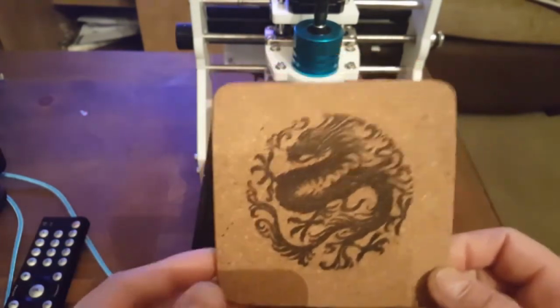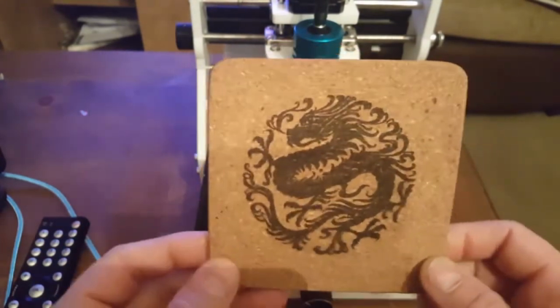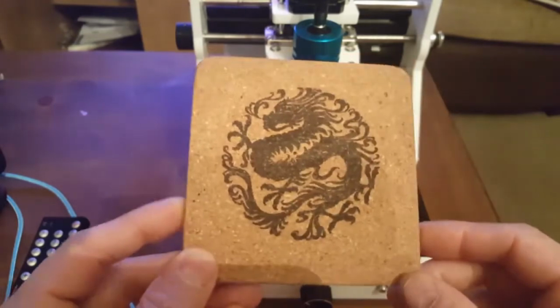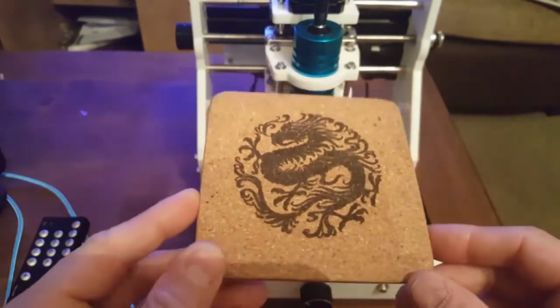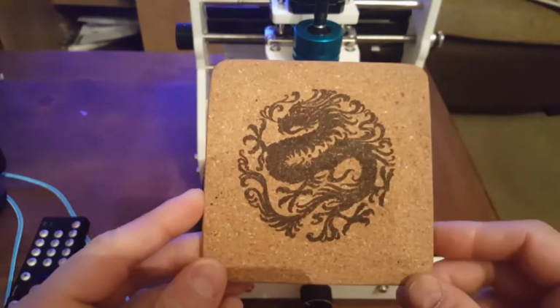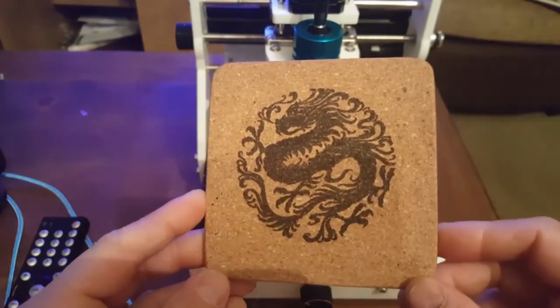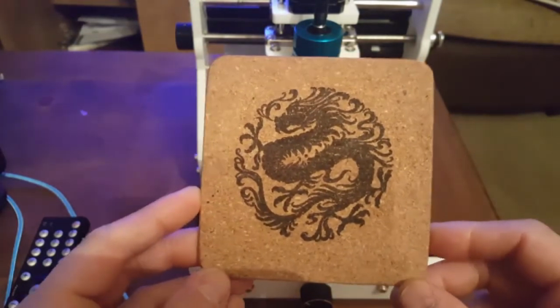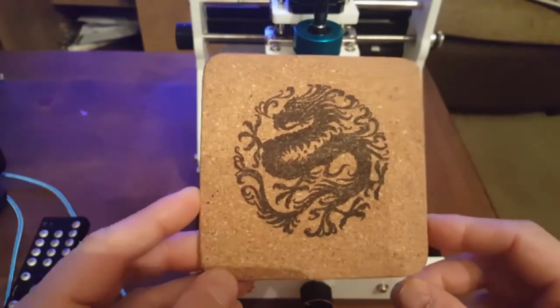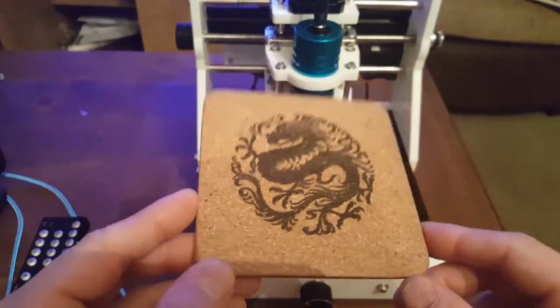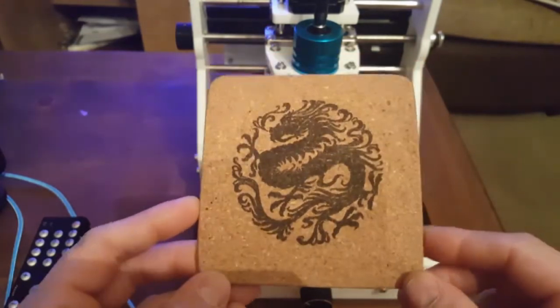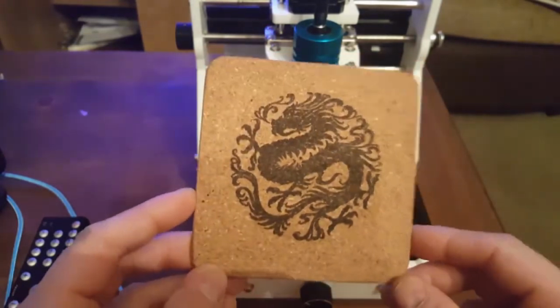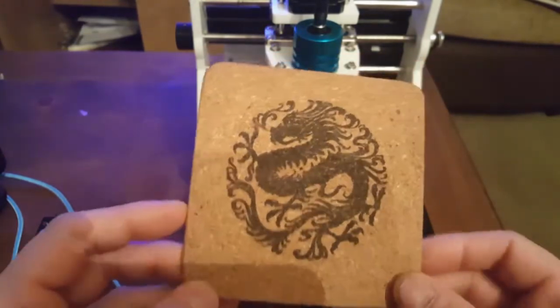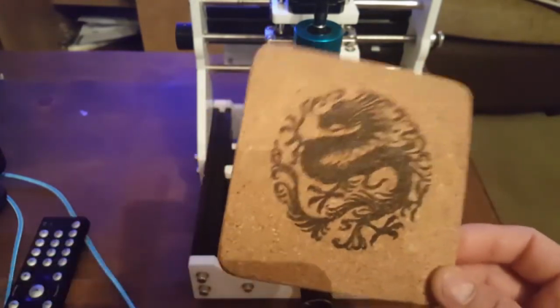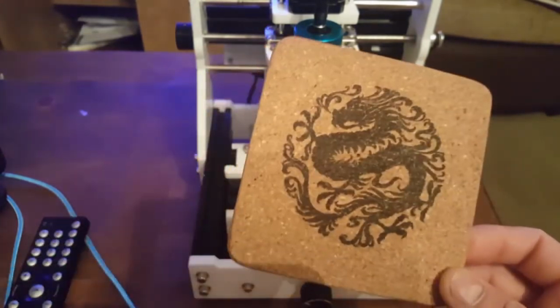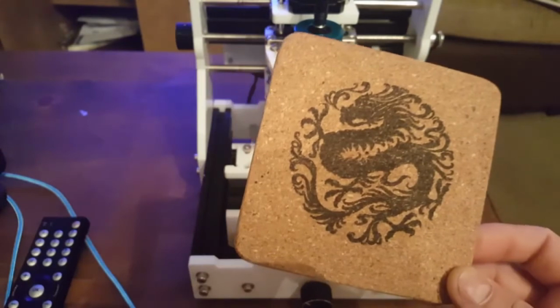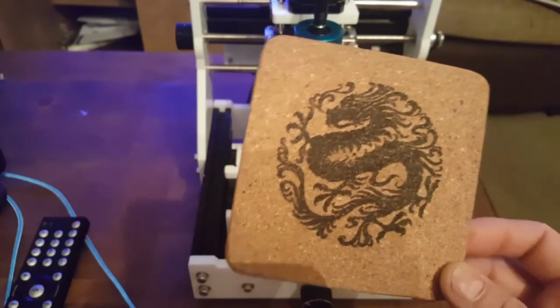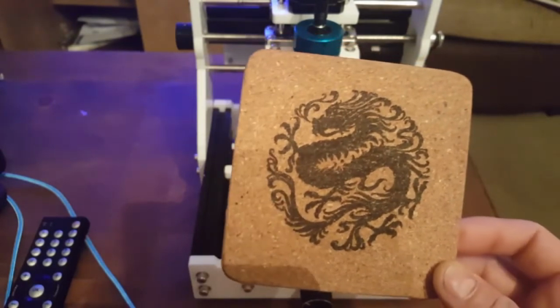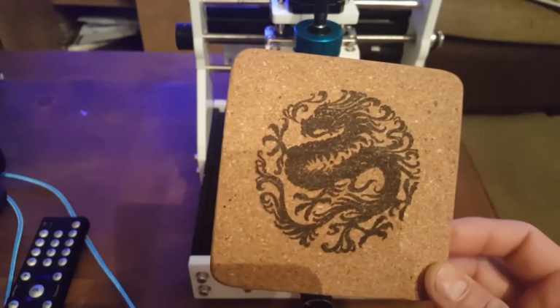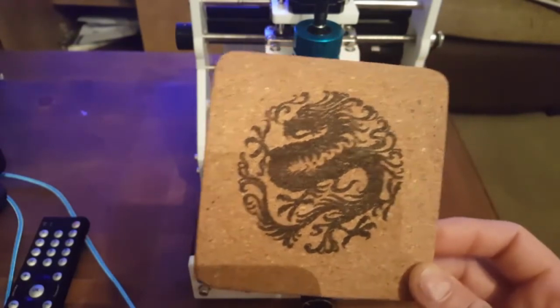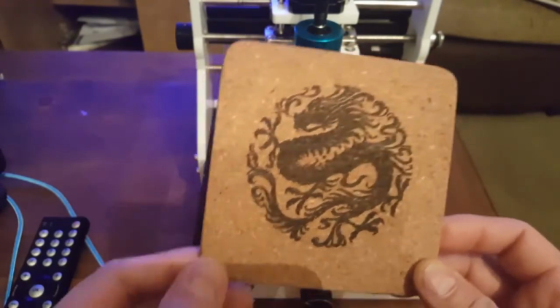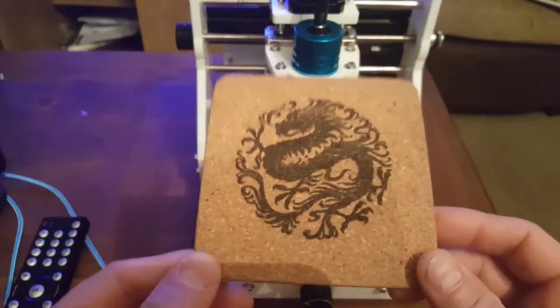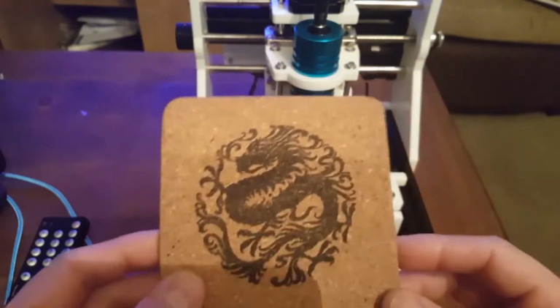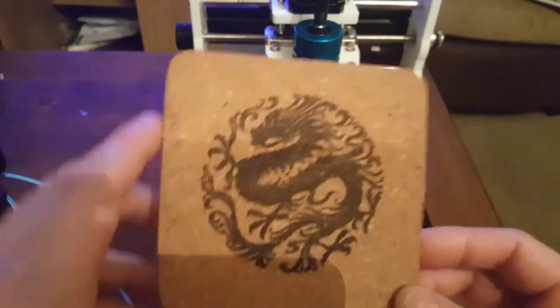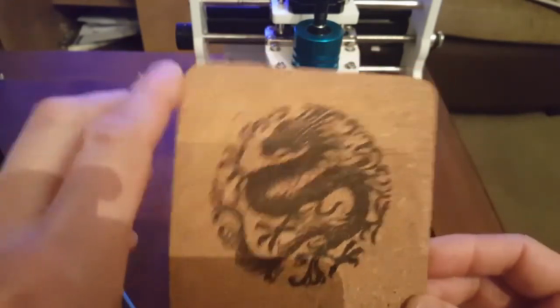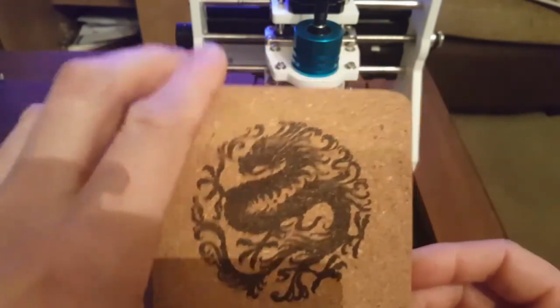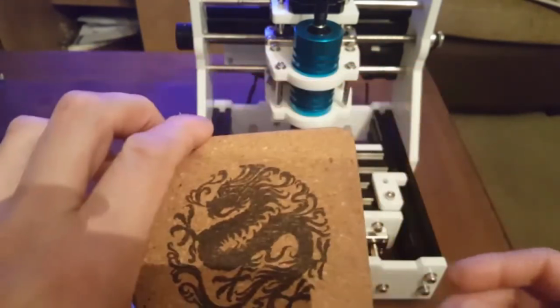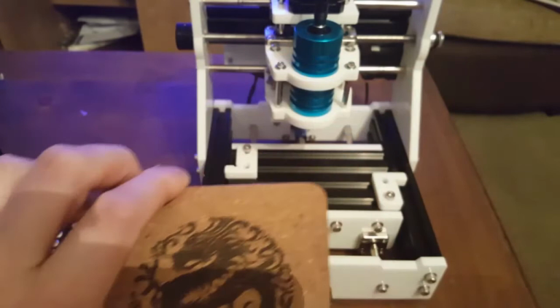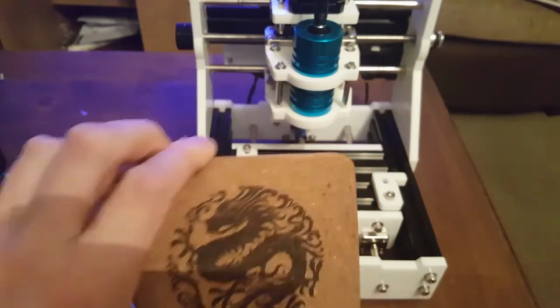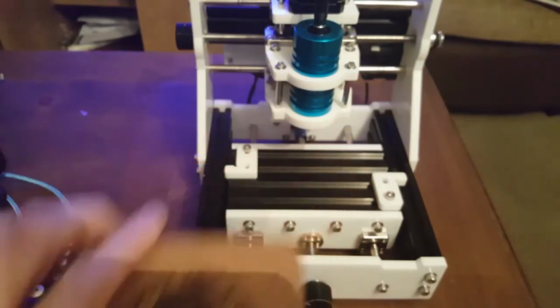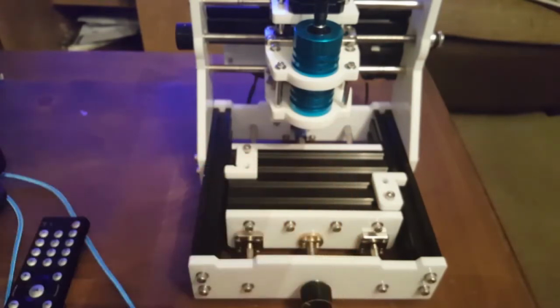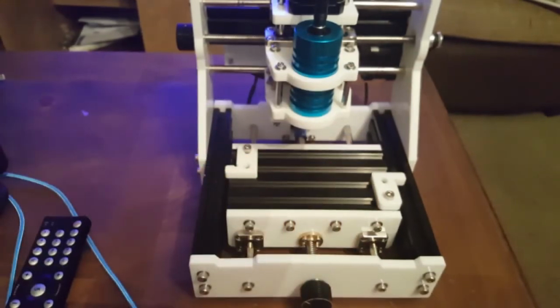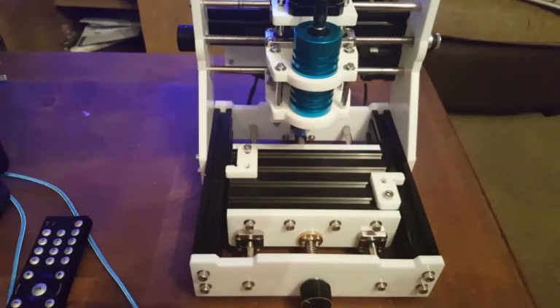Anyway, I hope you enjoyed. When it's up and running I'll be back melting some silver and trying my own moulds. See you guys later.